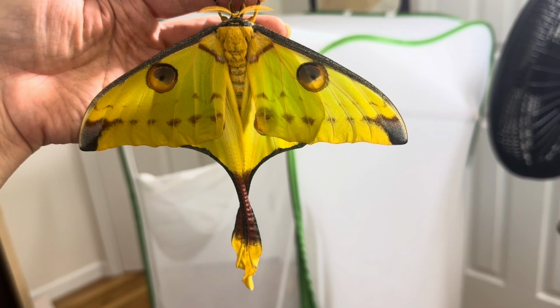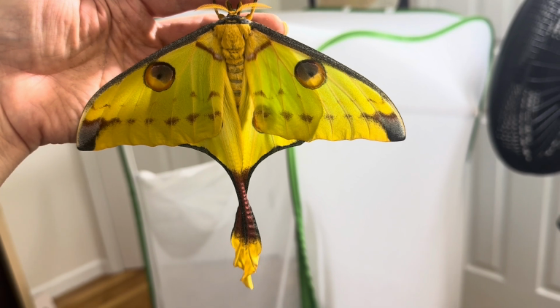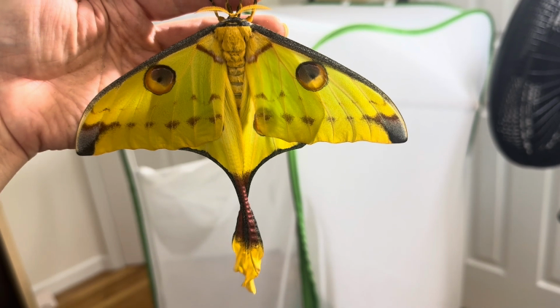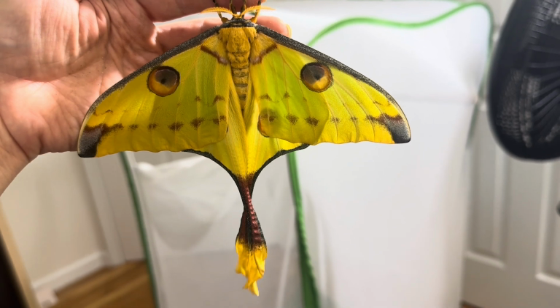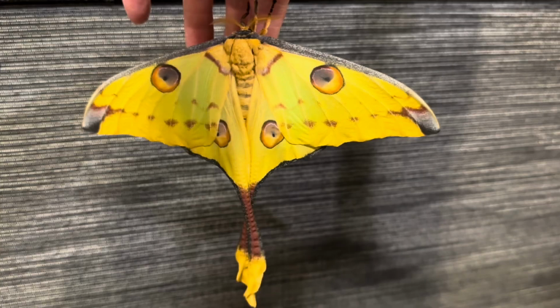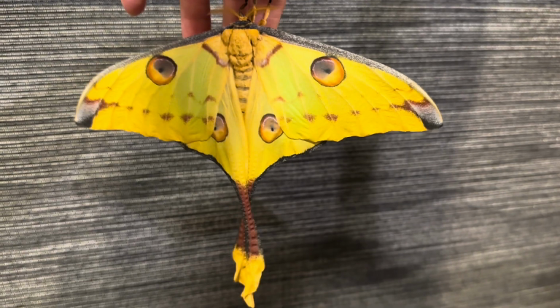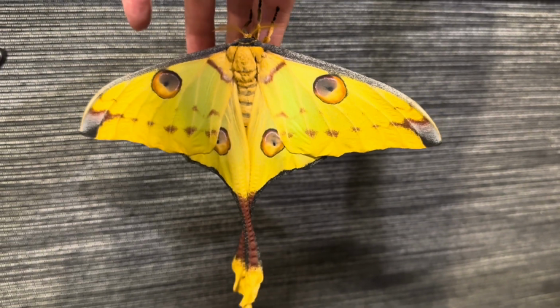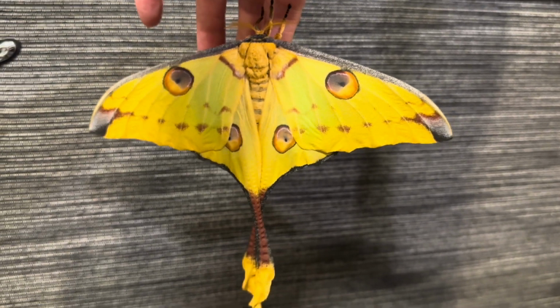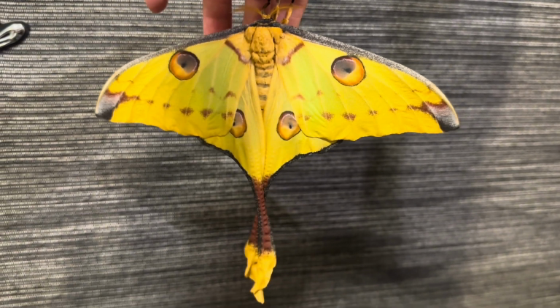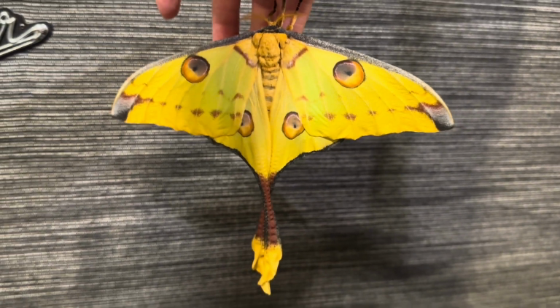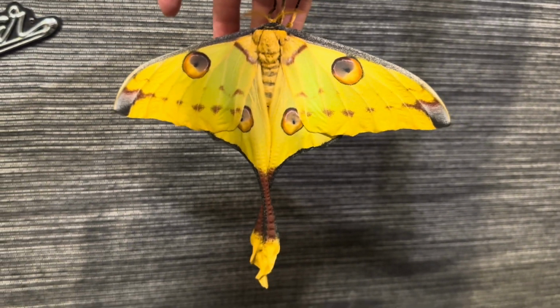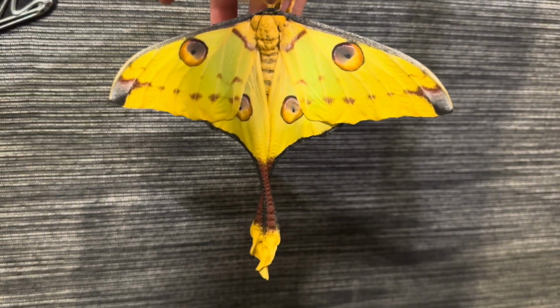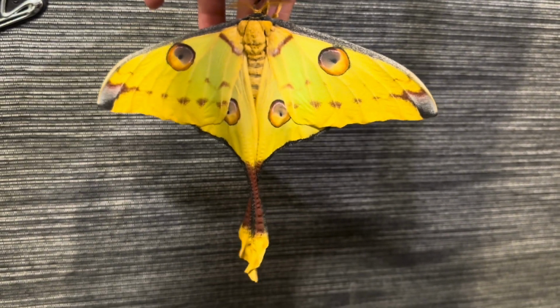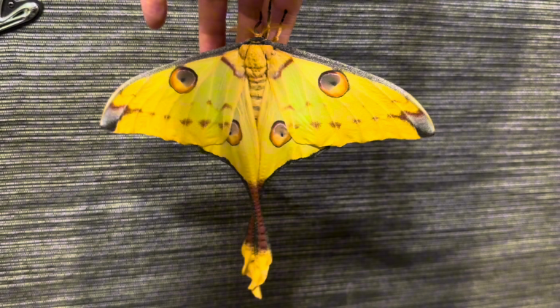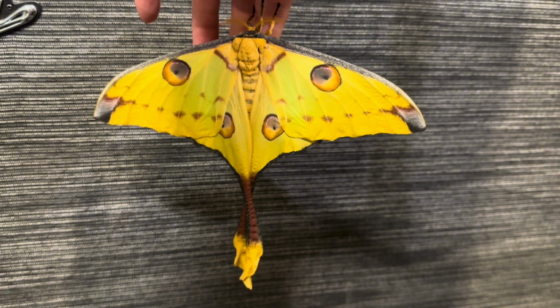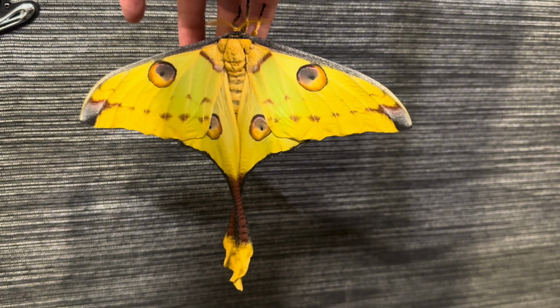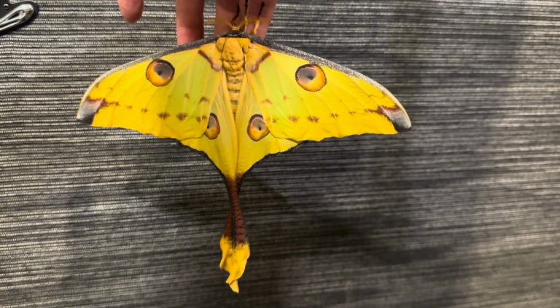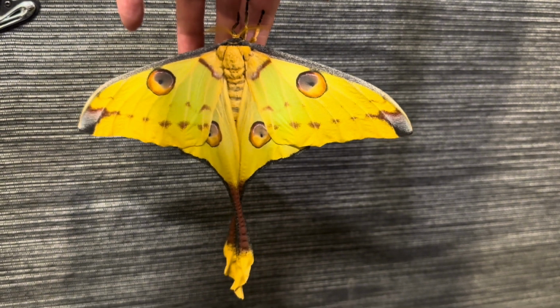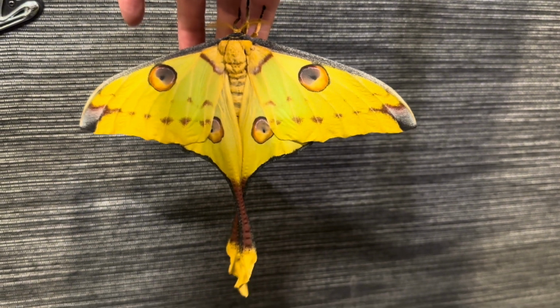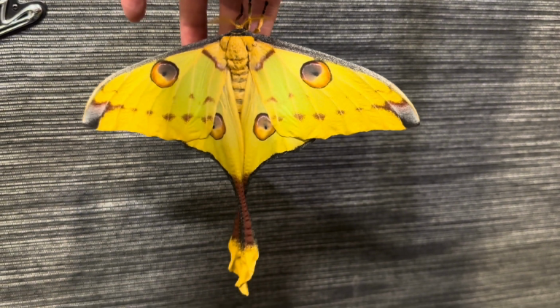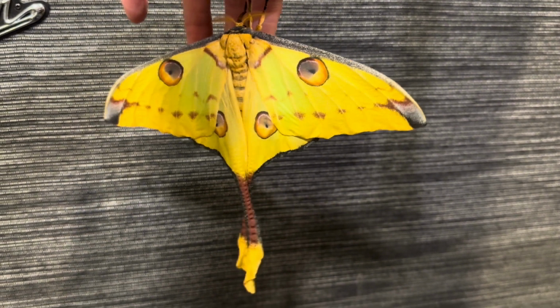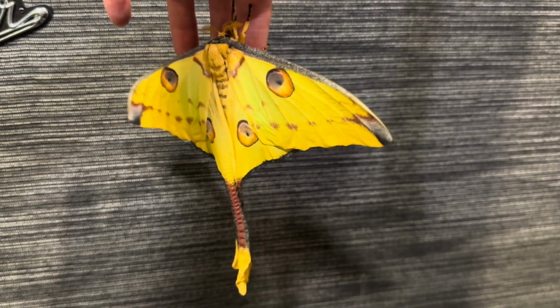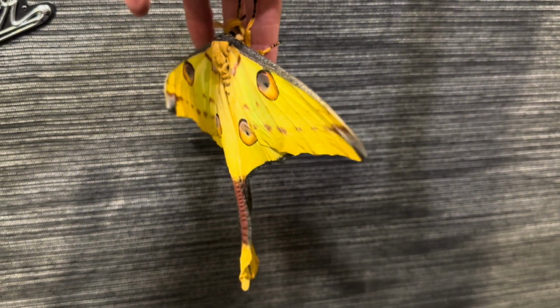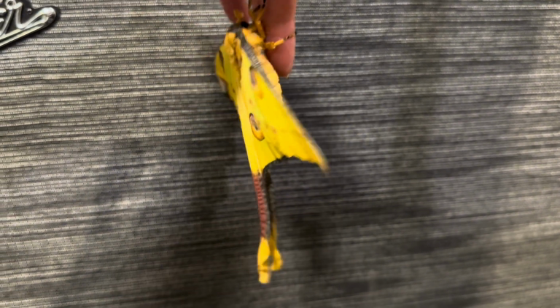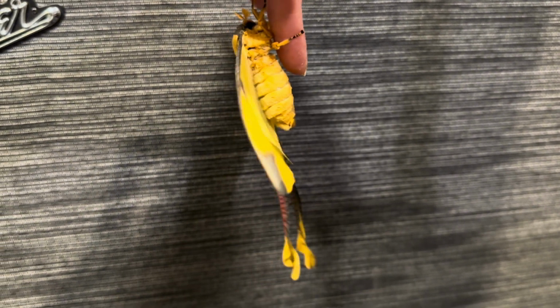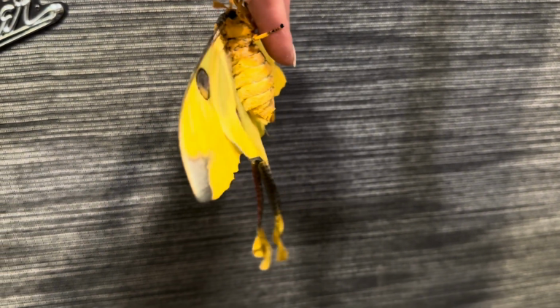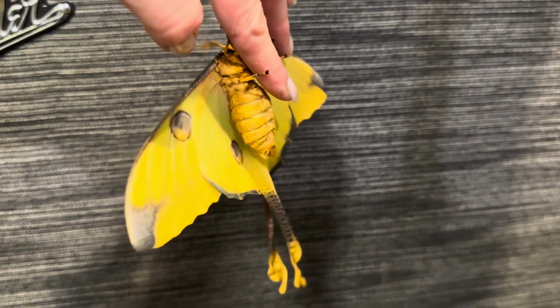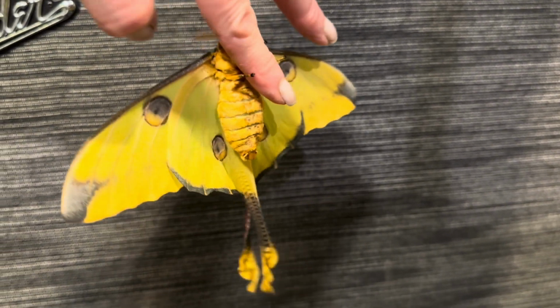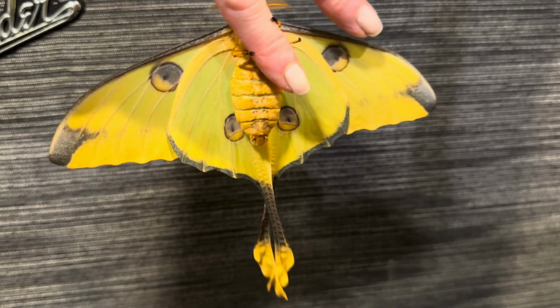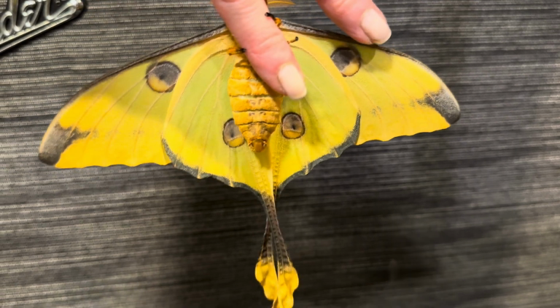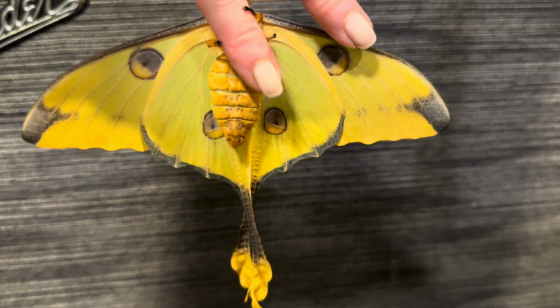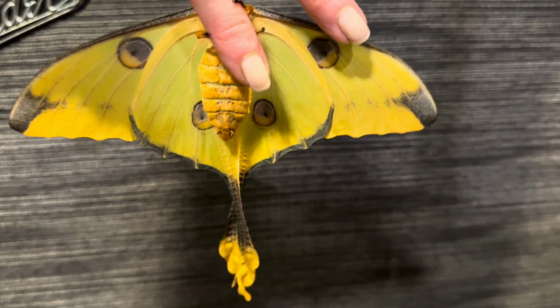So I hope you found this short visit with one of the world's most amazing moths interesting. There are several more of these that should be emerging soon, so follow along if you would like to see who comes next. And as always, thanks for watching with me.